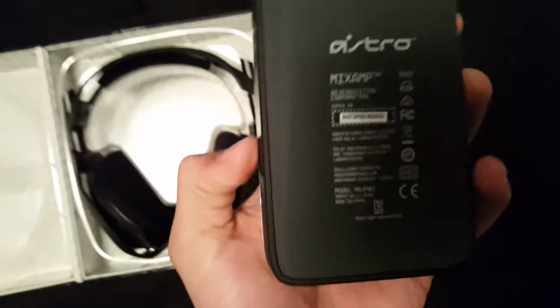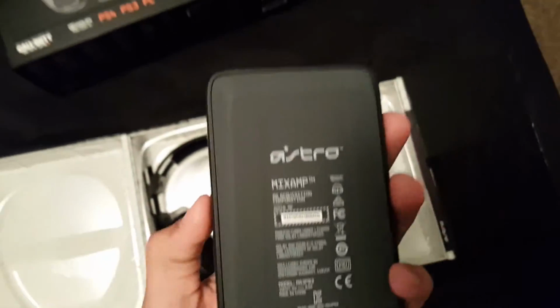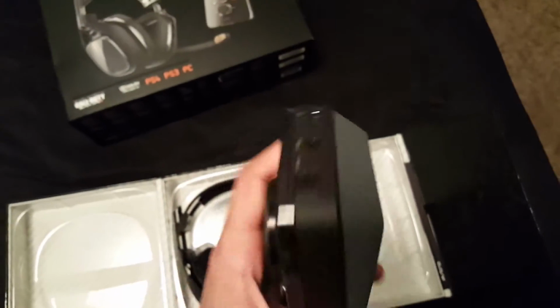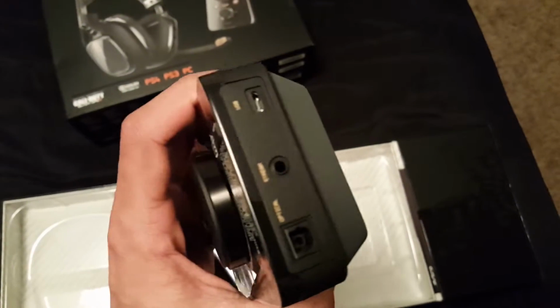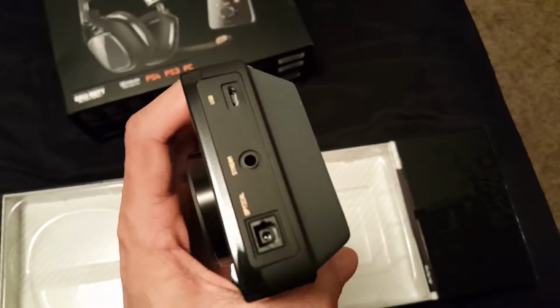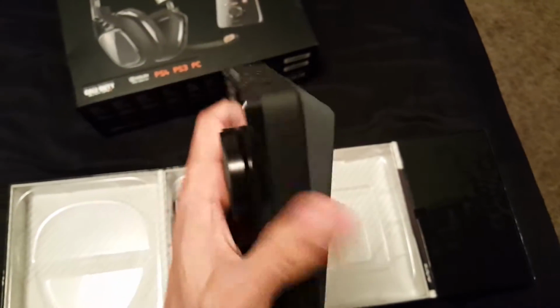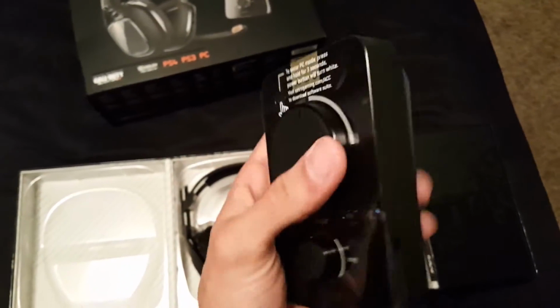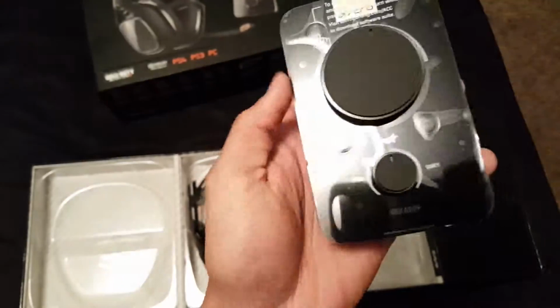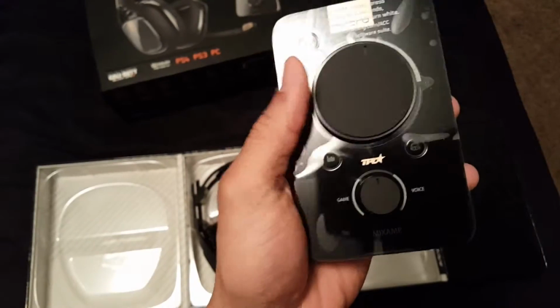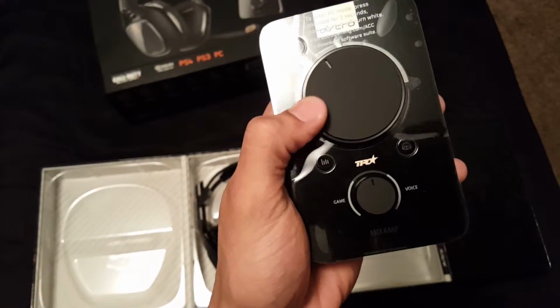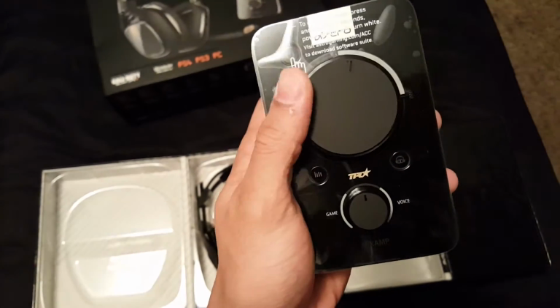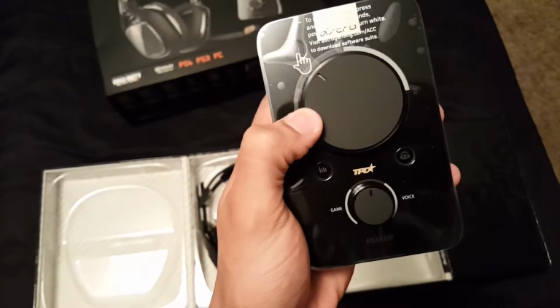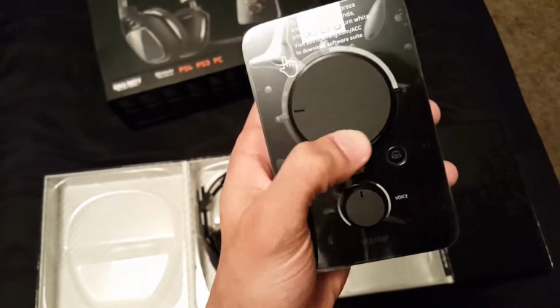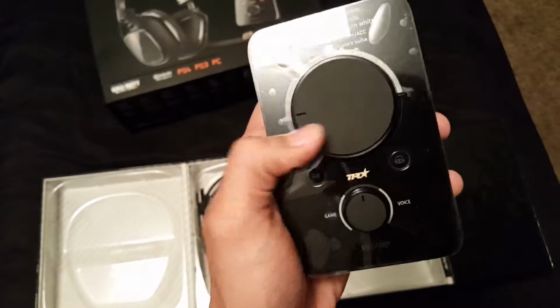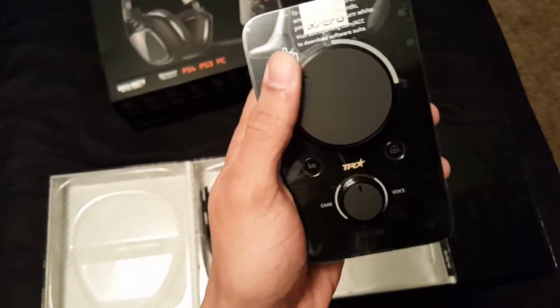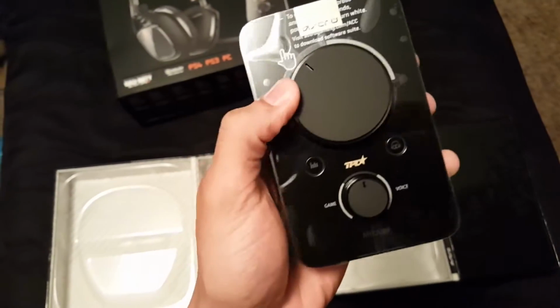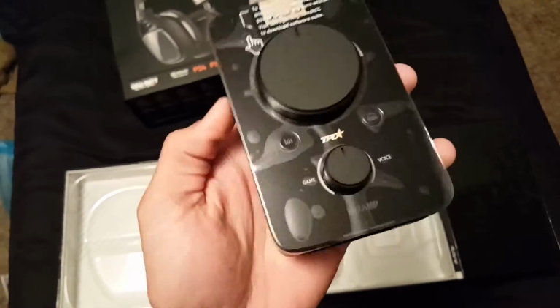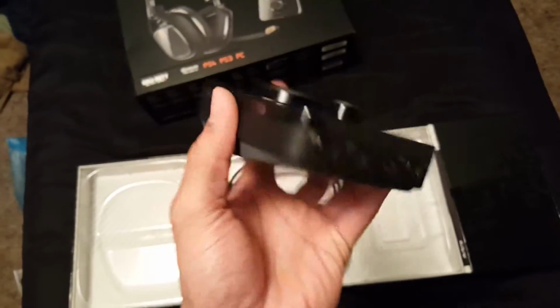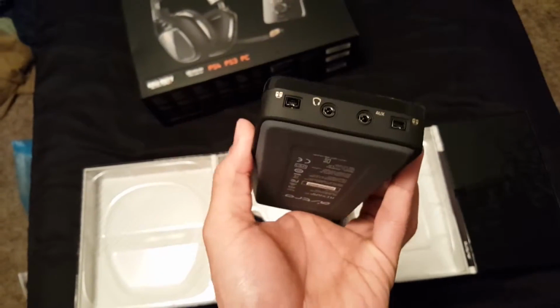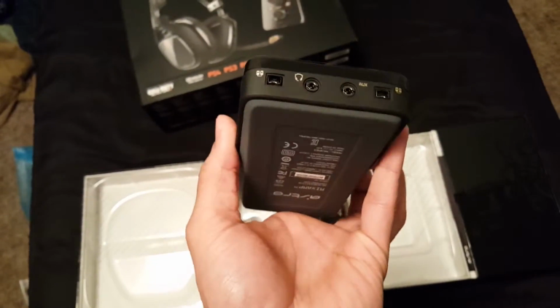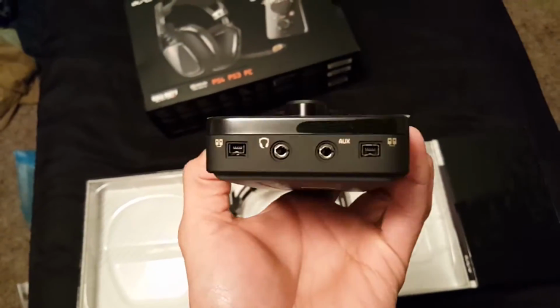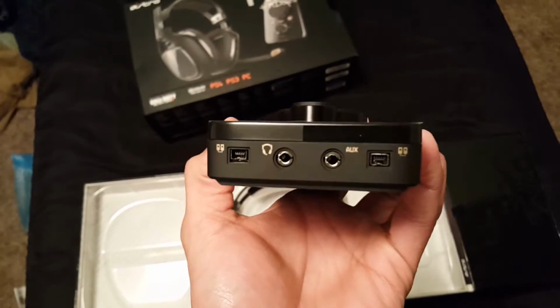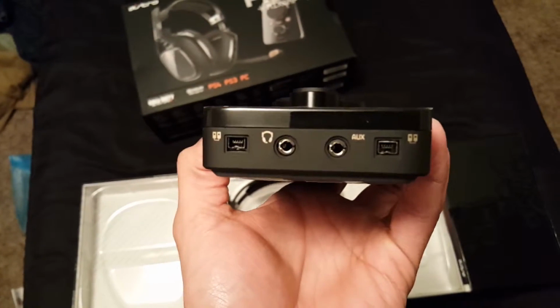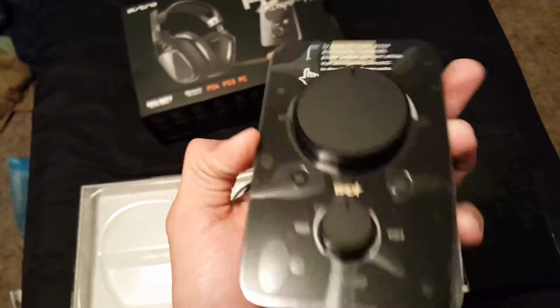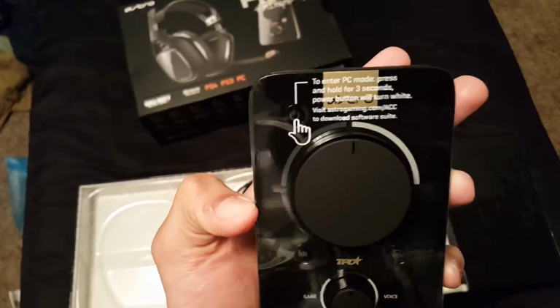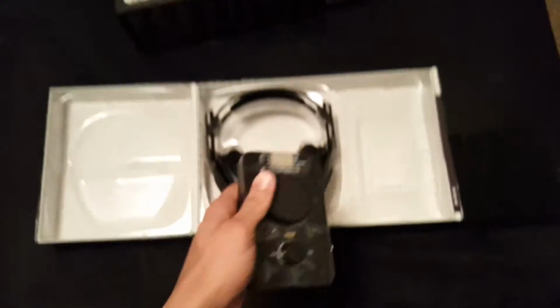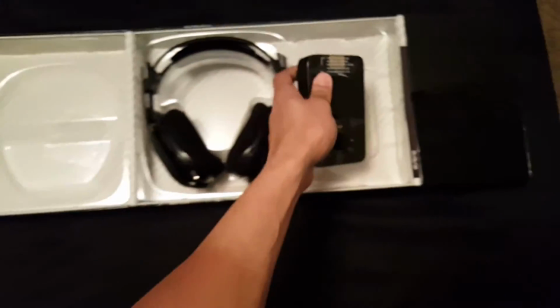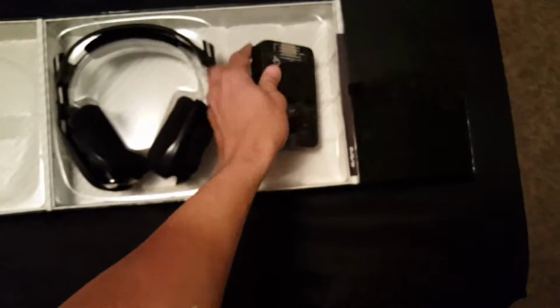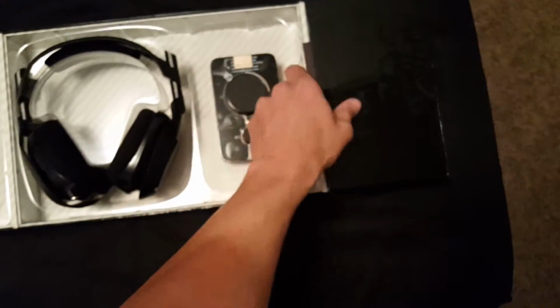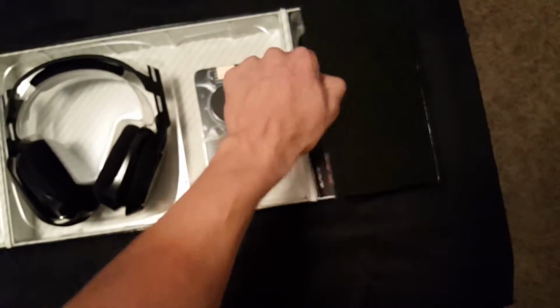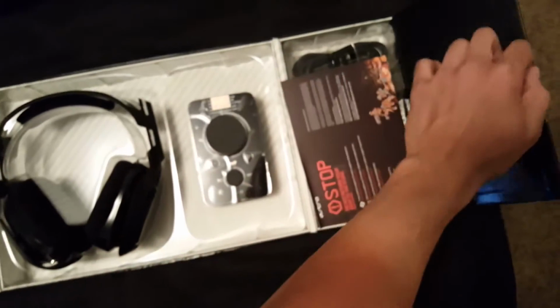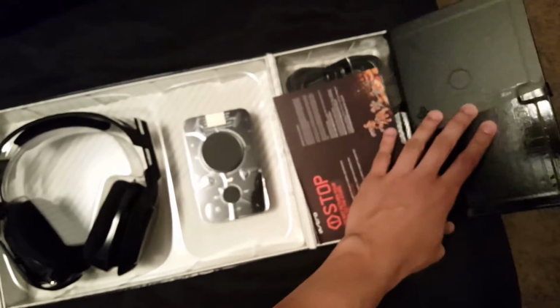Got the mix amp right here. This is high pristine quality — this stuff feels so amazing, high quality. All the connection points you need, and then you get all the cables included as well.